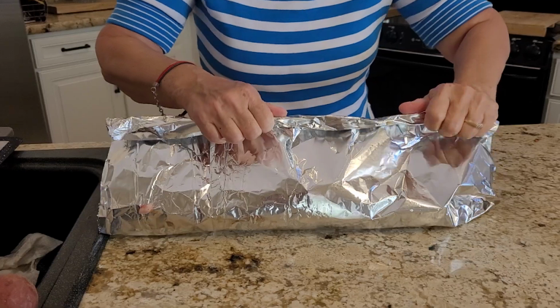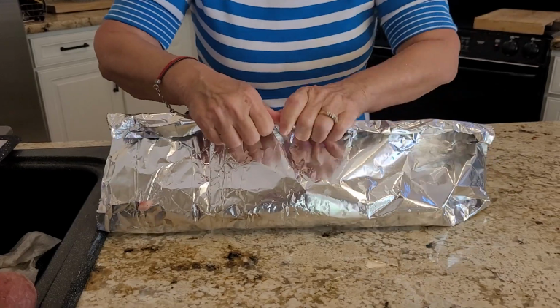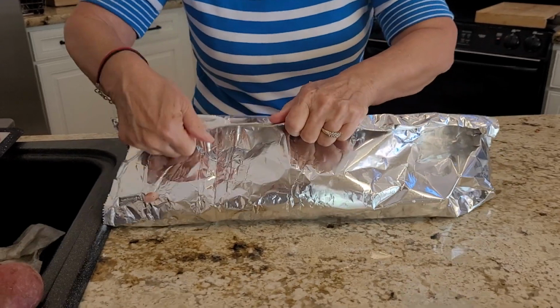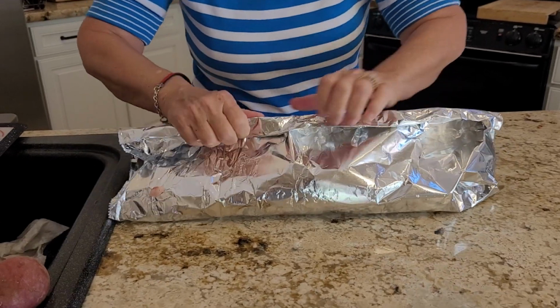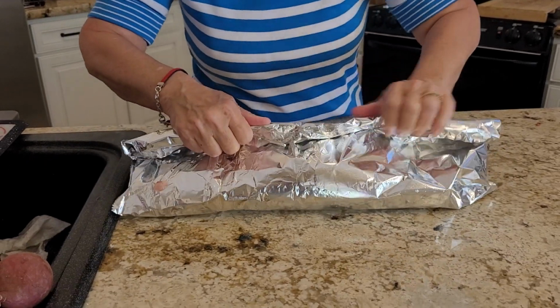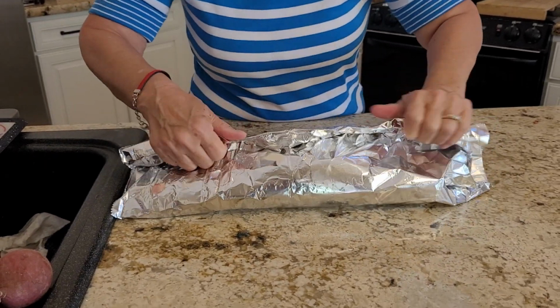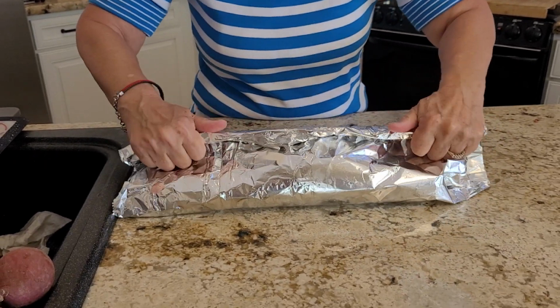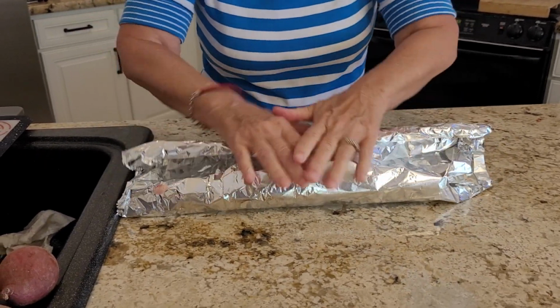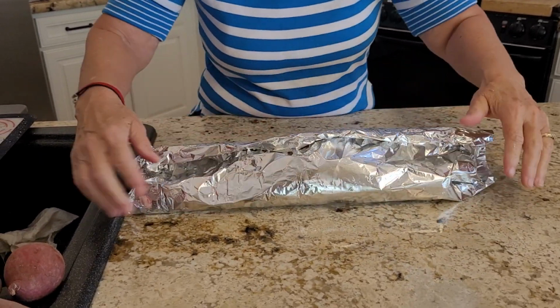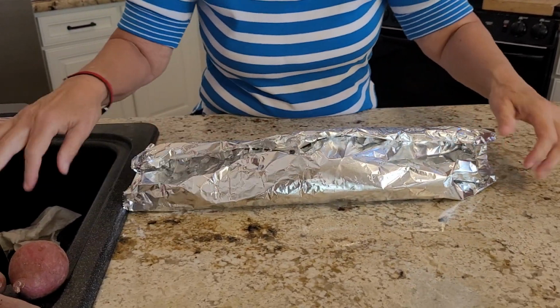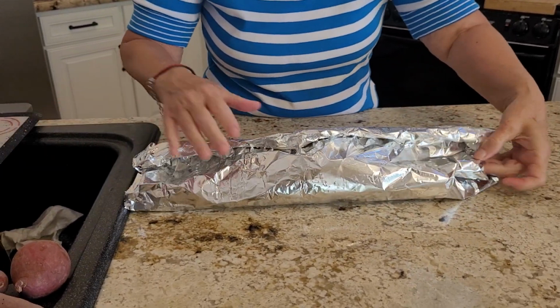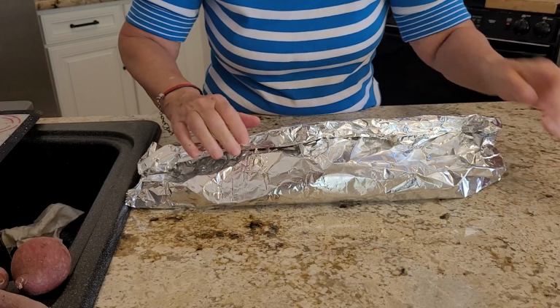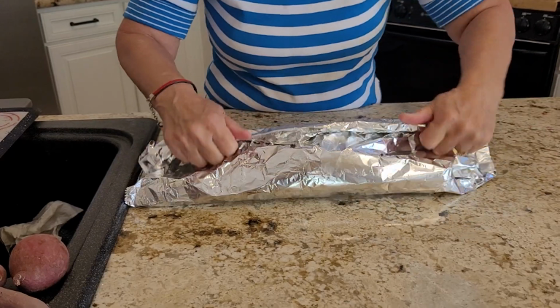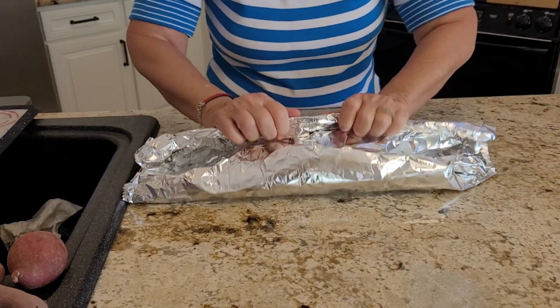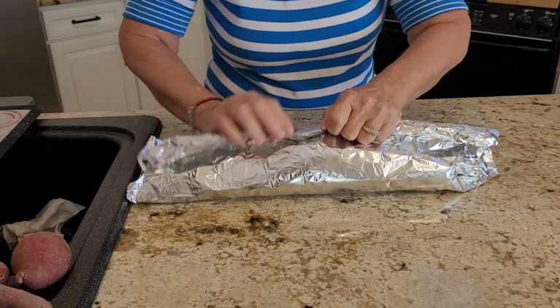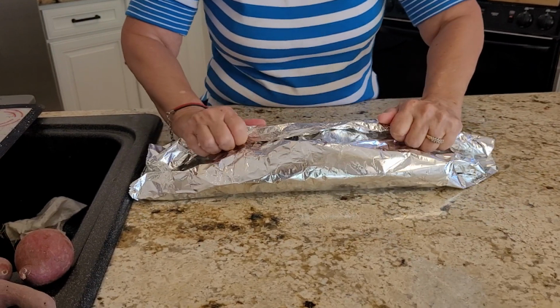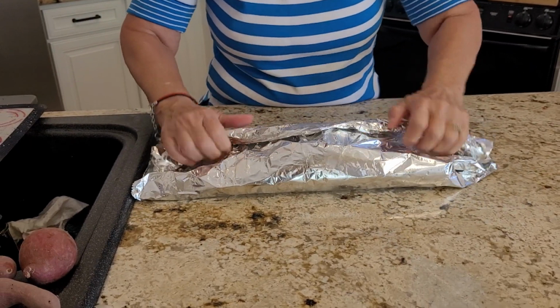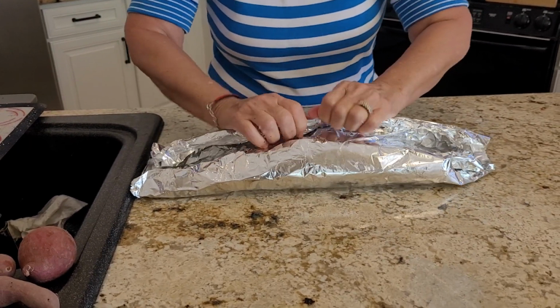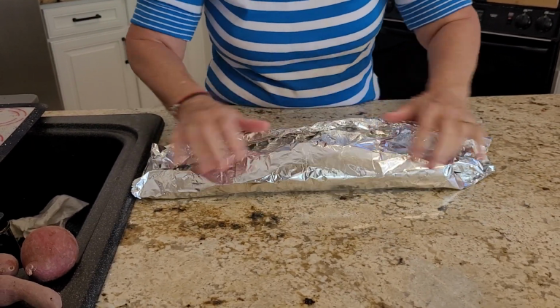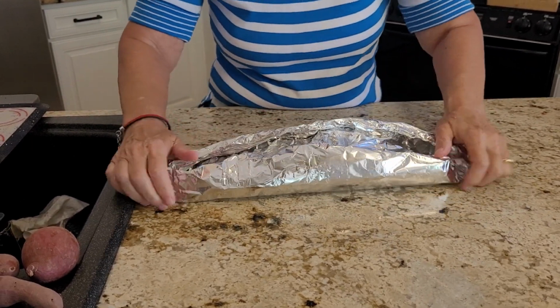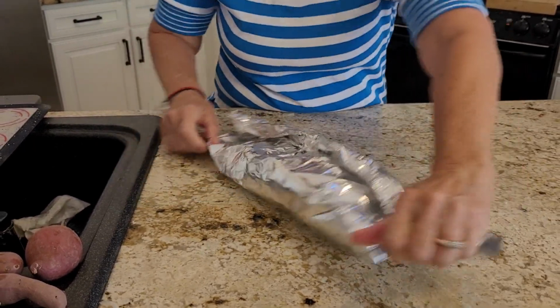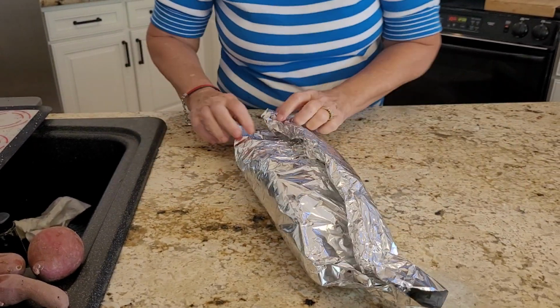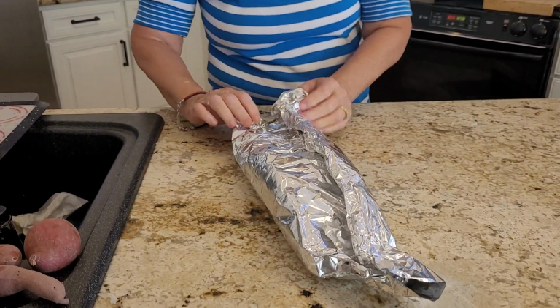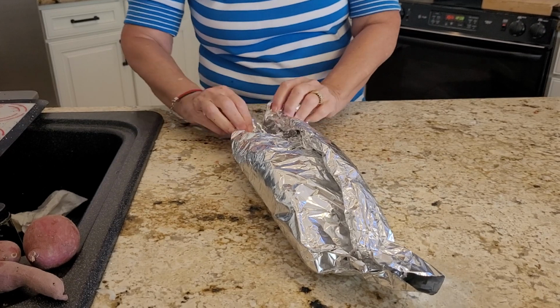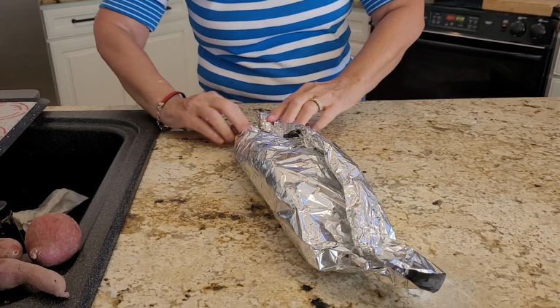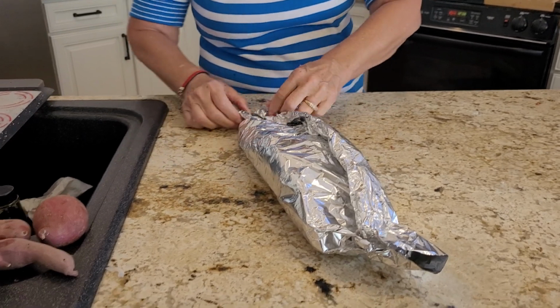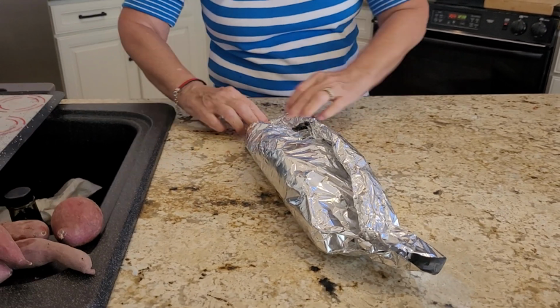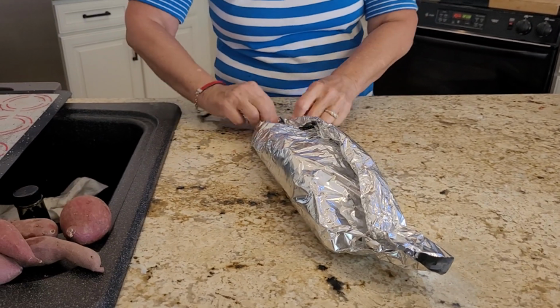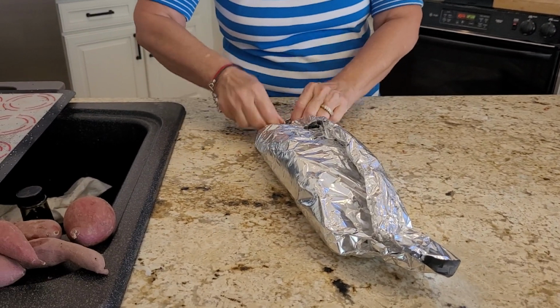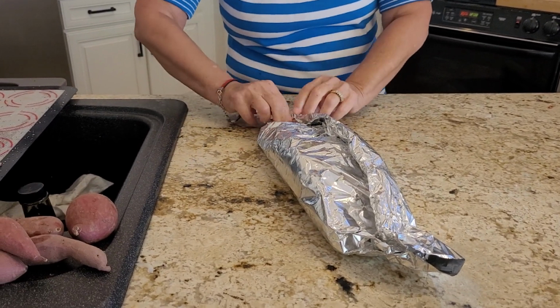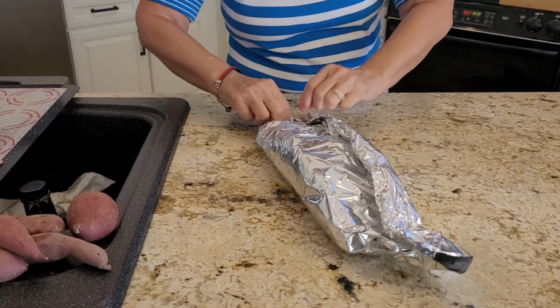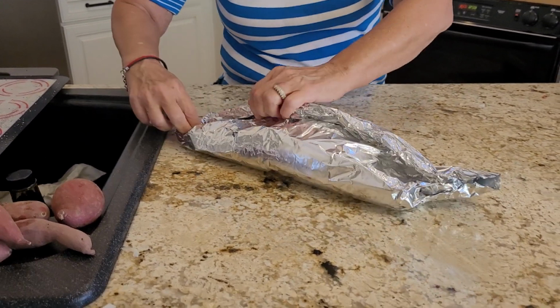Gosh, I can't believe I was doing this 50 years ago. But I was. But I wasn't using as clean of ingredients as I am today. And then just like a birthday present or a Christmas present, you wrap the edges.